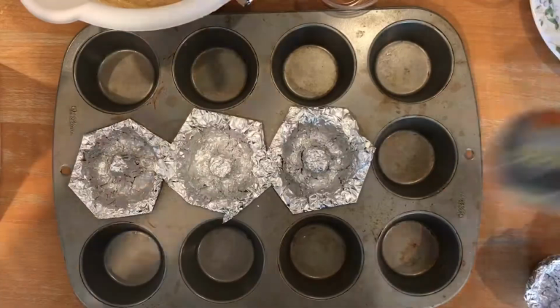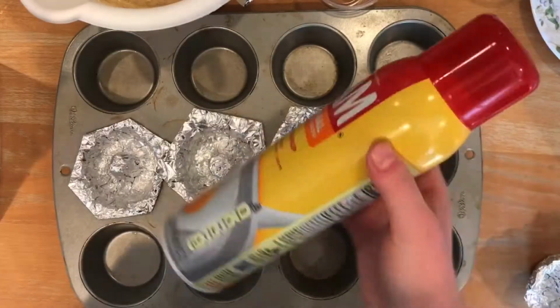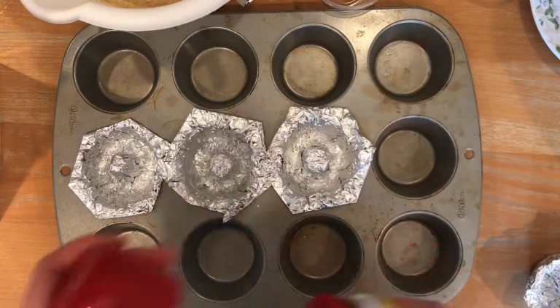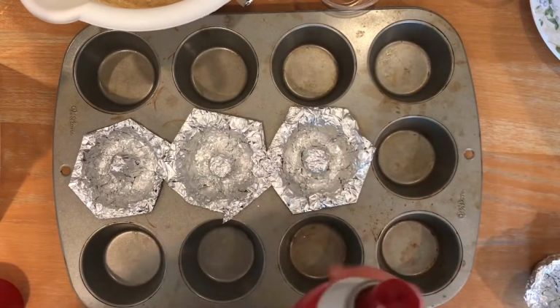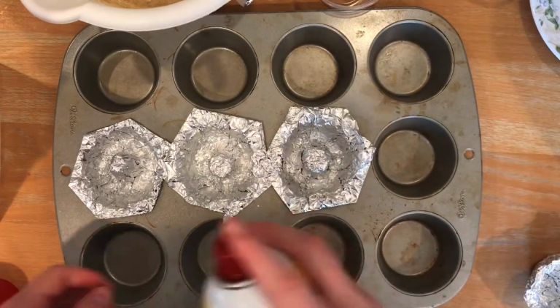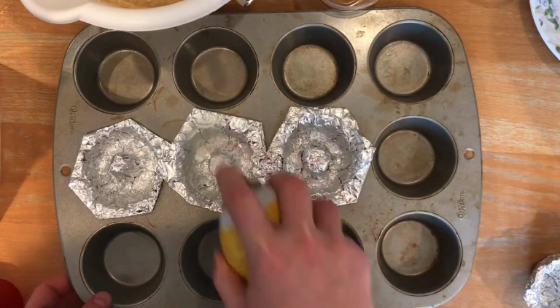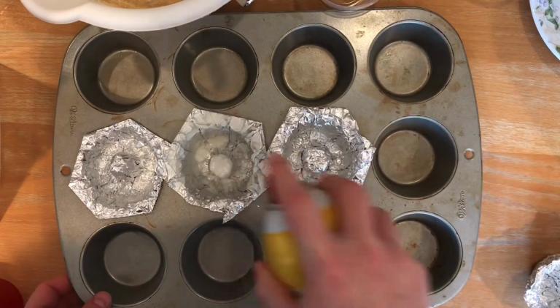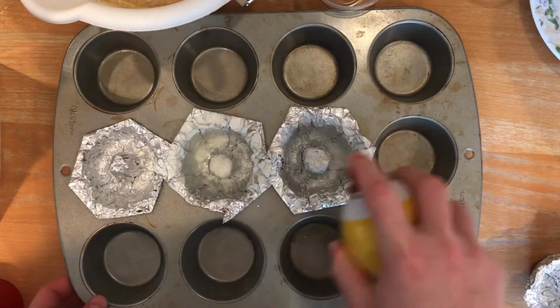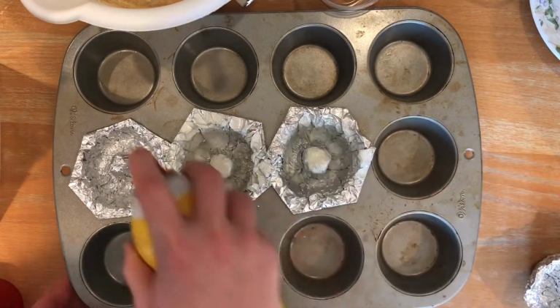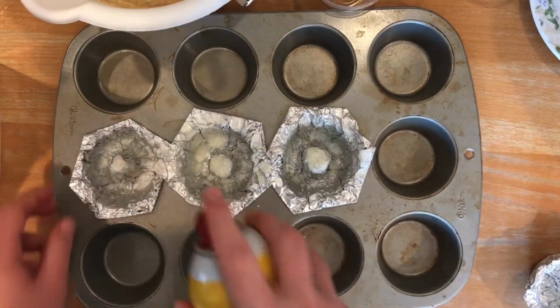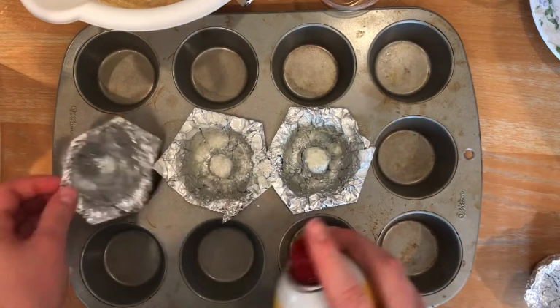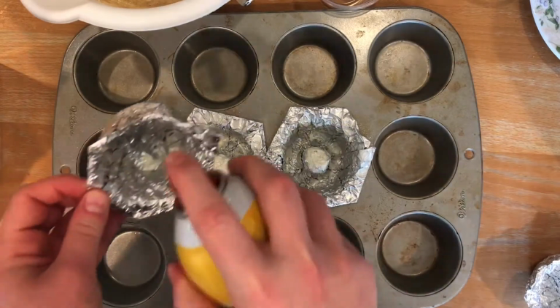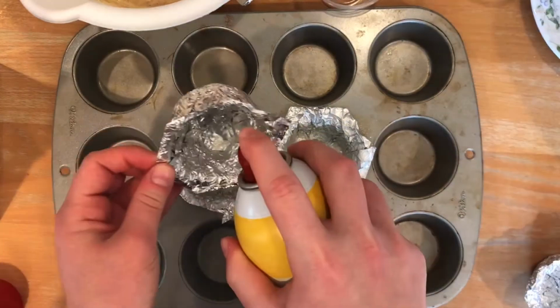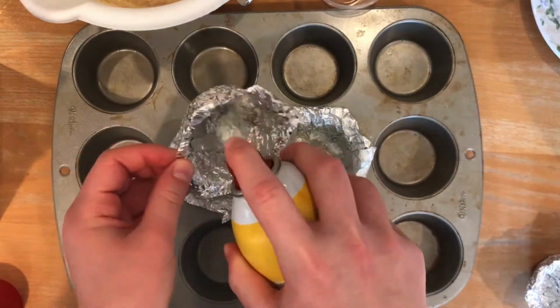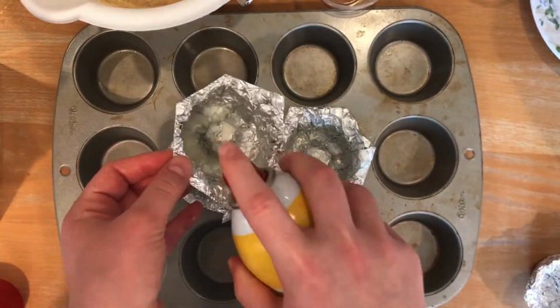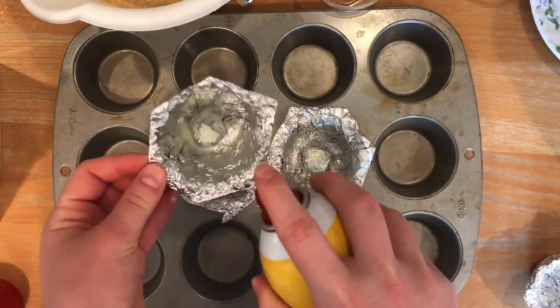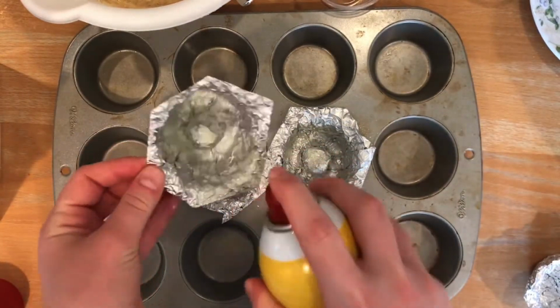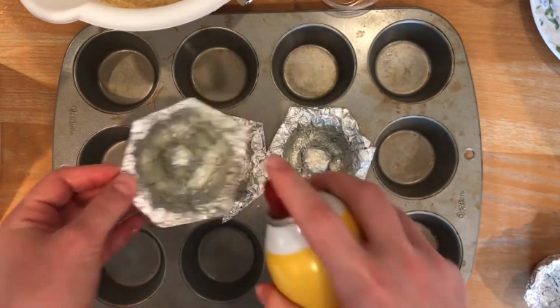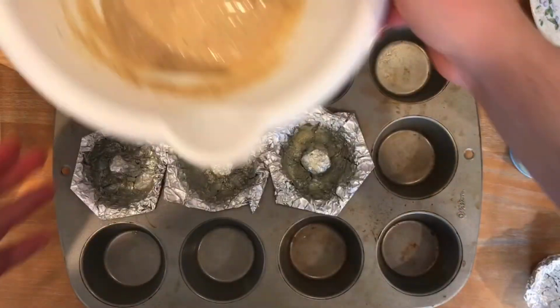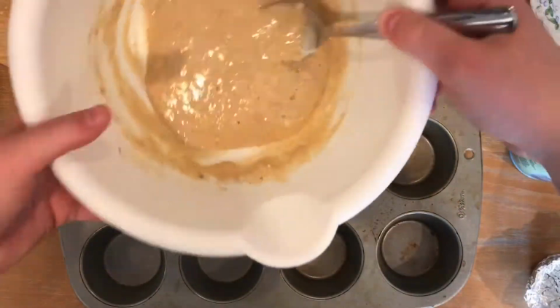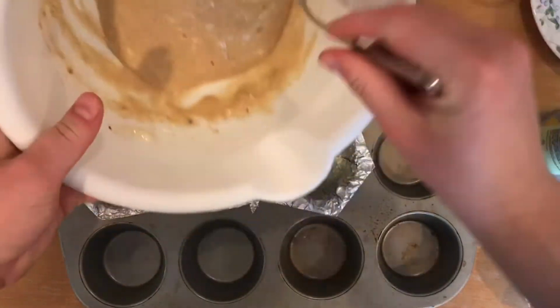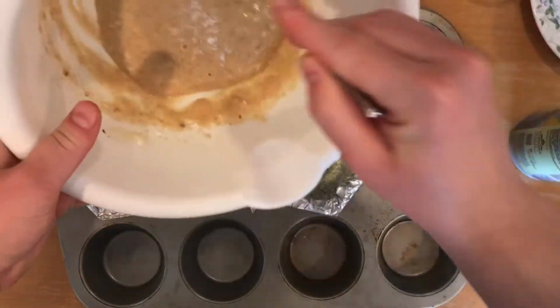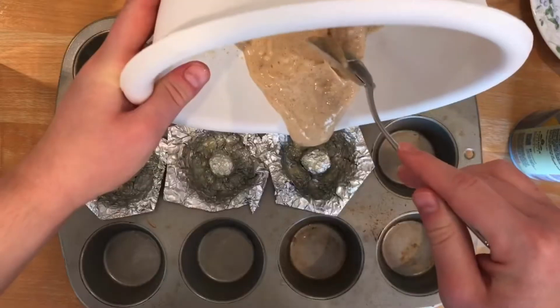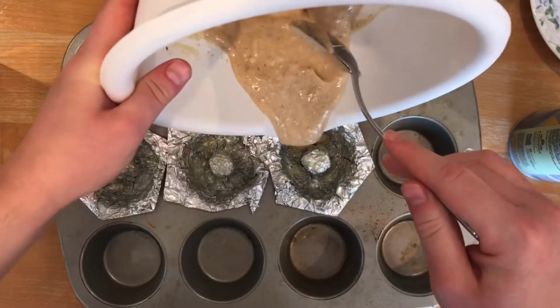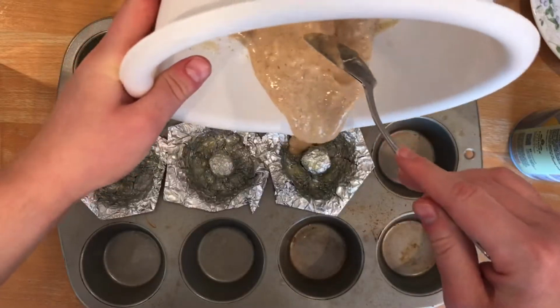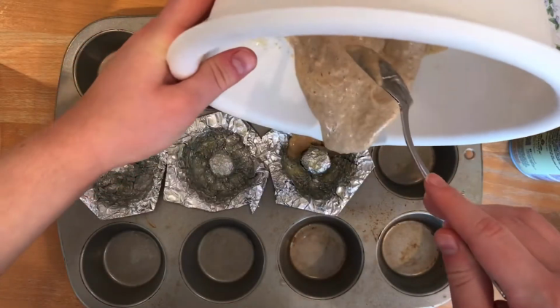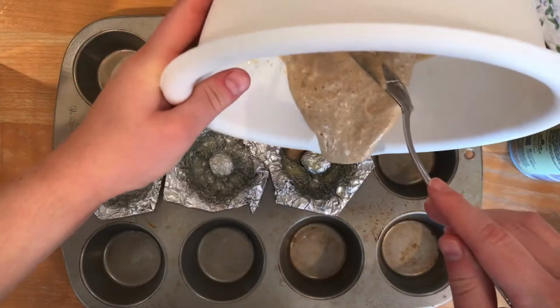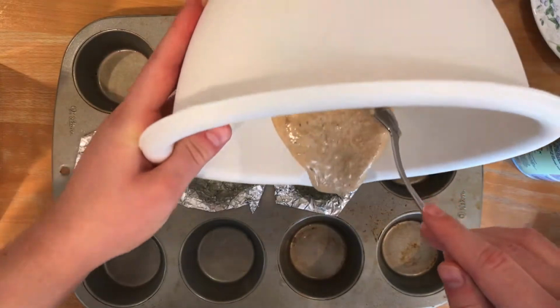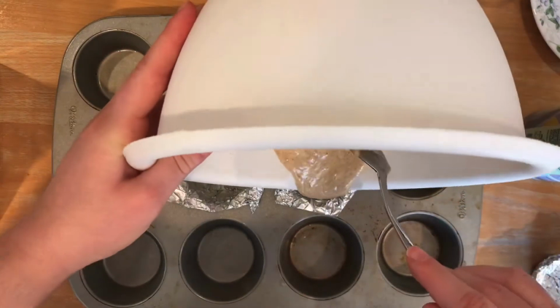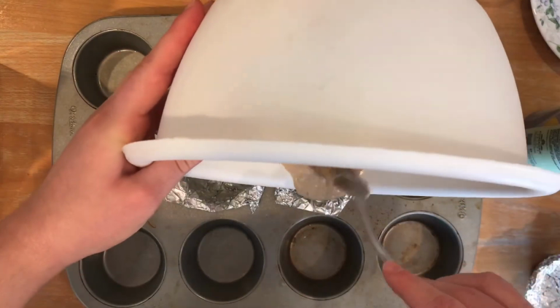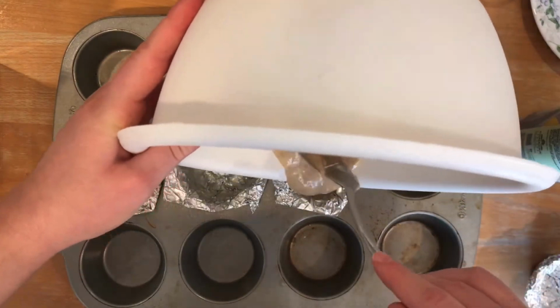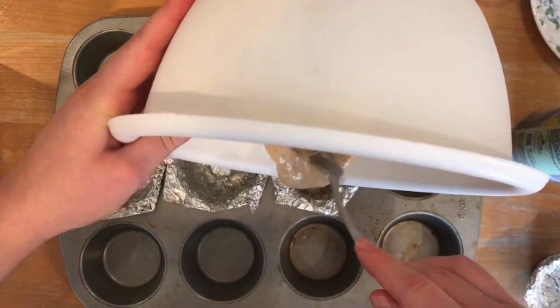Once I made all of my donut molds, I sprayed them thoroughly, making sure to get around that center cylinder, then poured the batter in and baked them at 320 degrees until they were fully baked.